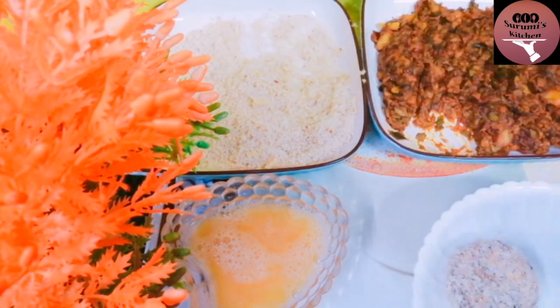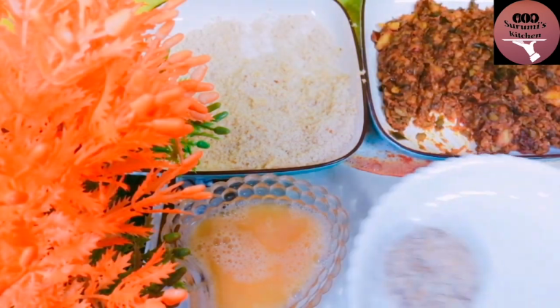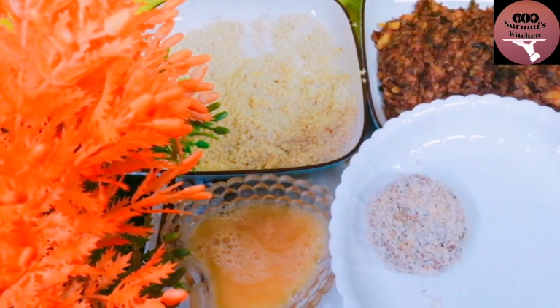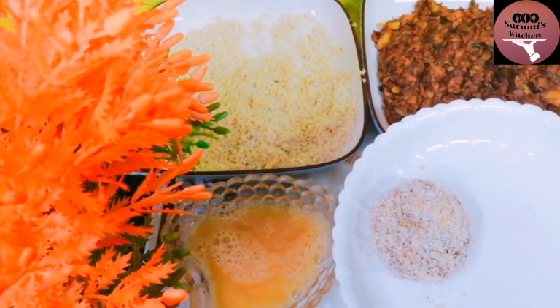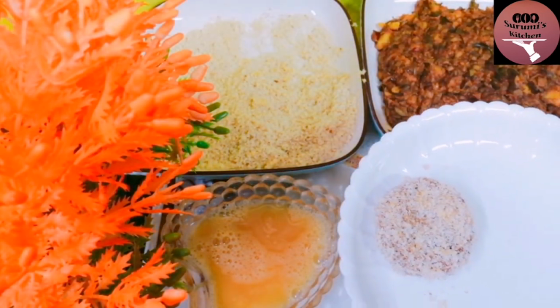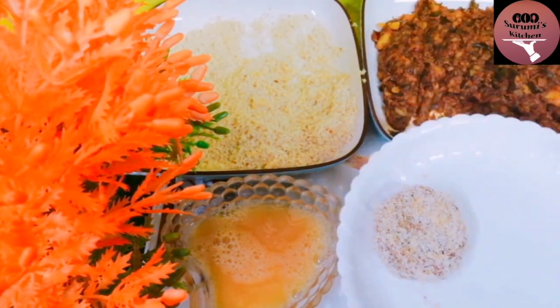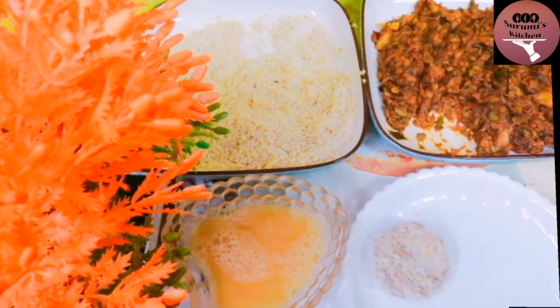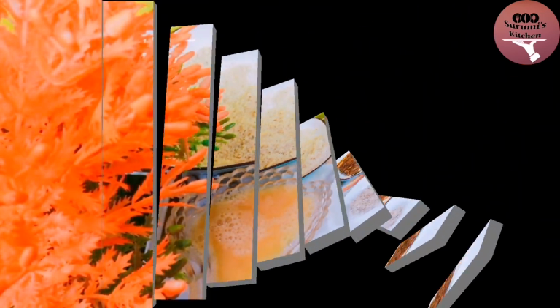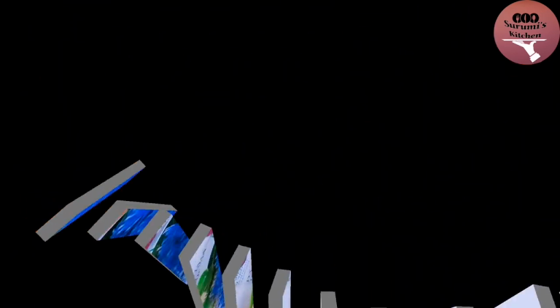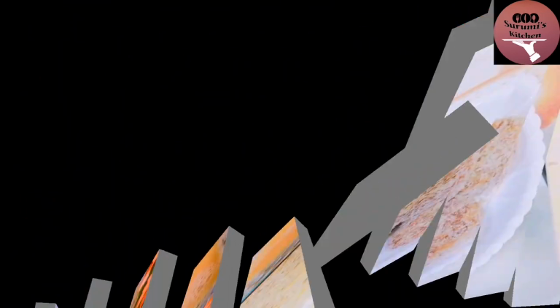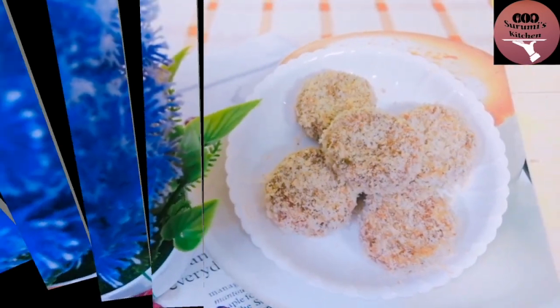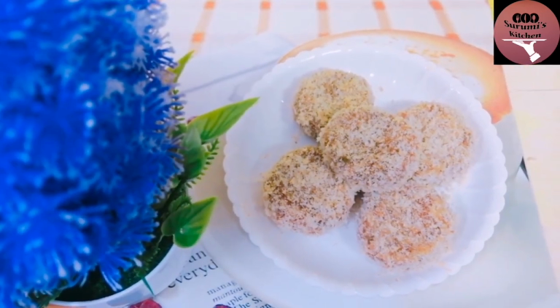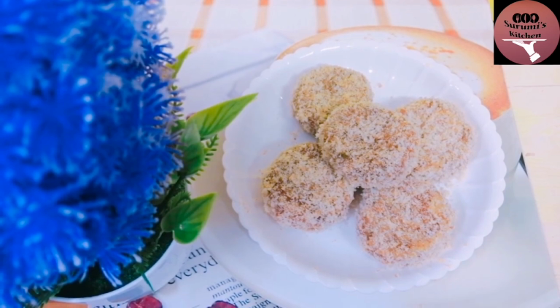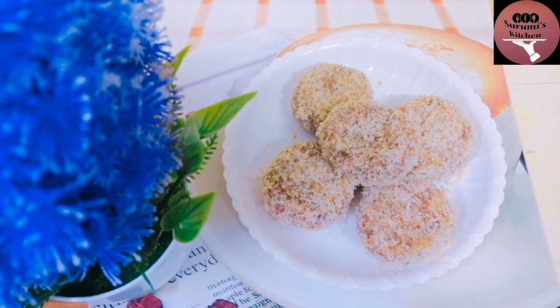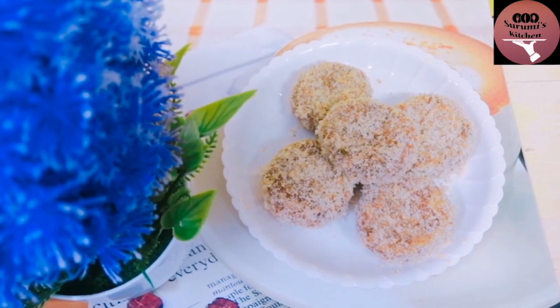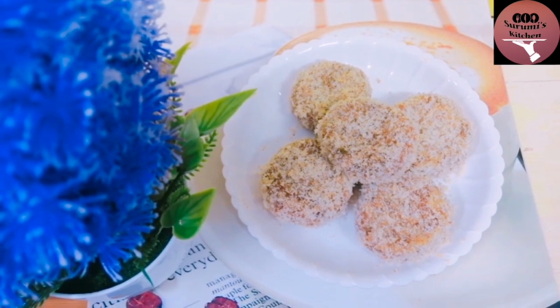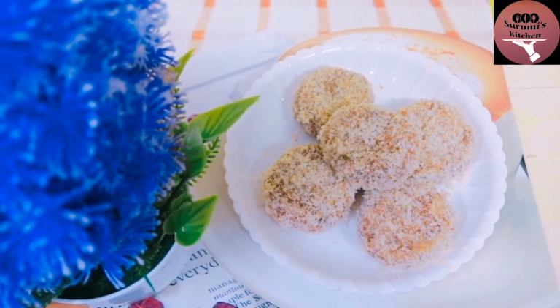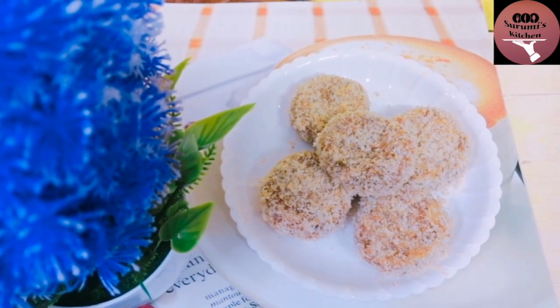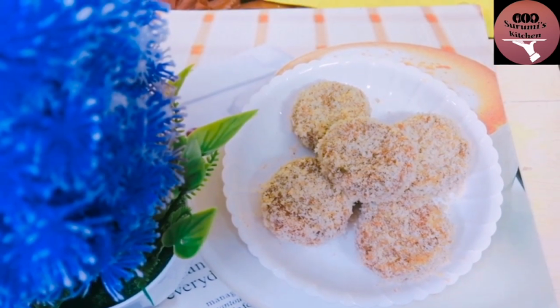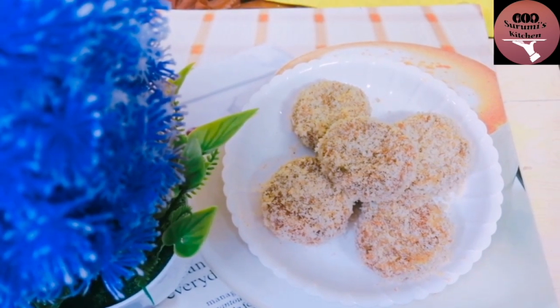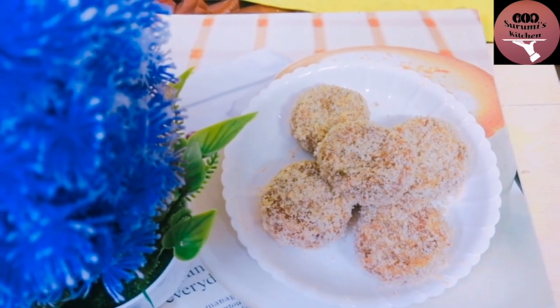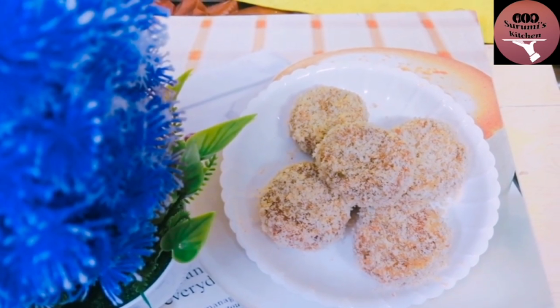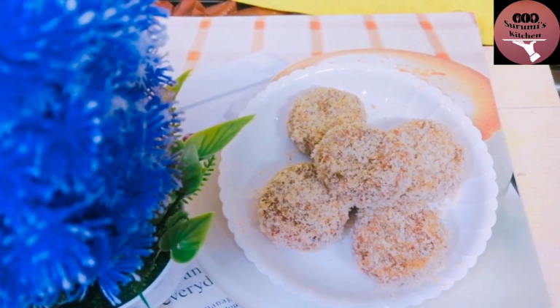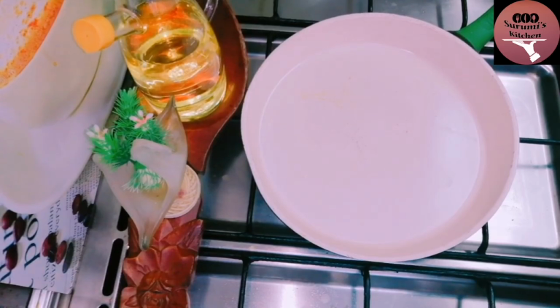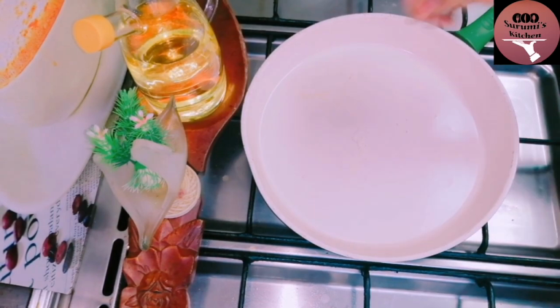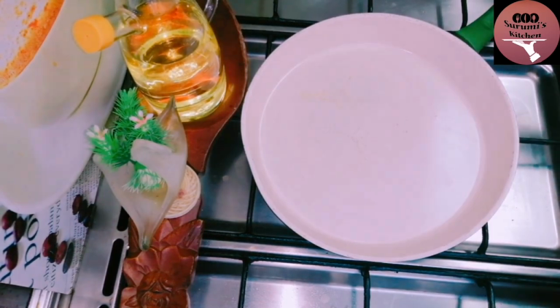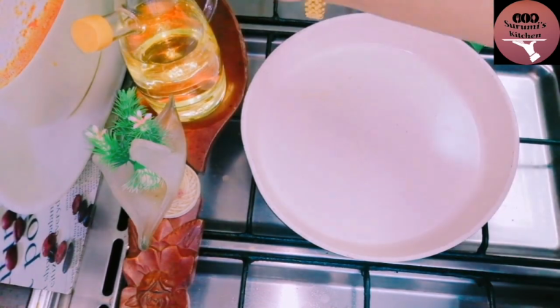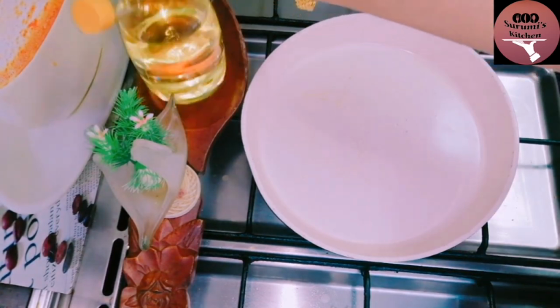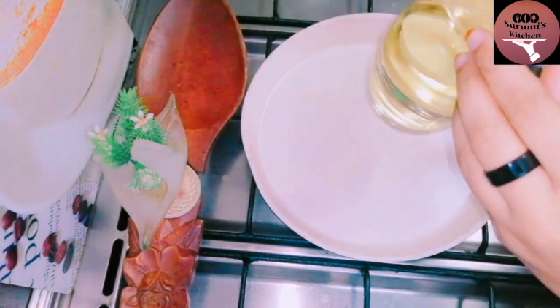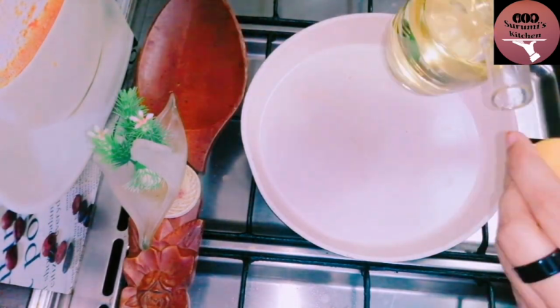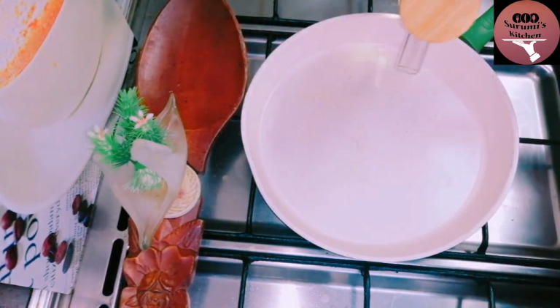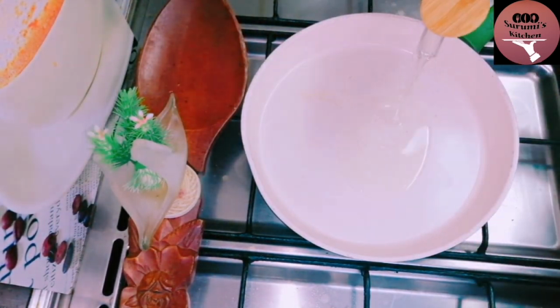Let's roast this. I will put the sauce on the dish — this is the sauce on the dish. Then I will stir it in the pan. Now we will fry it.